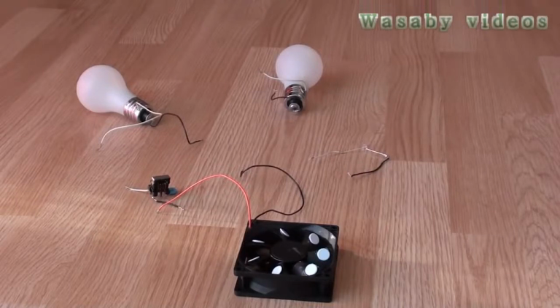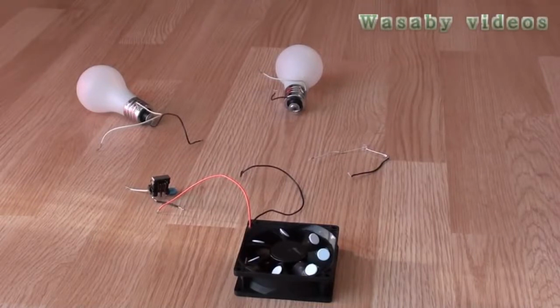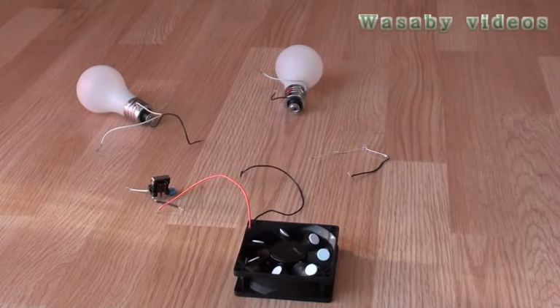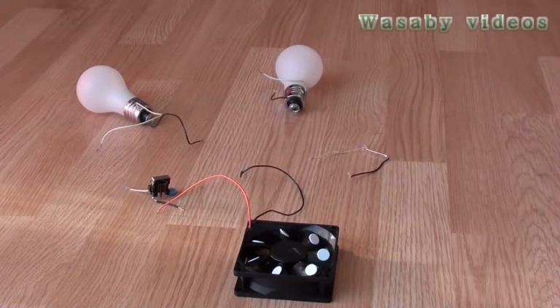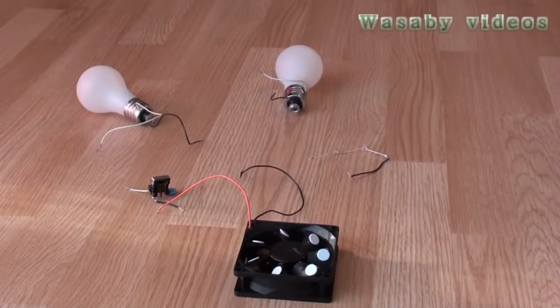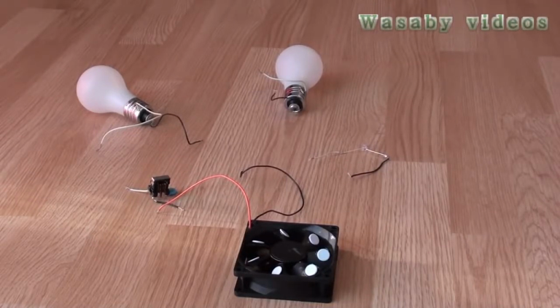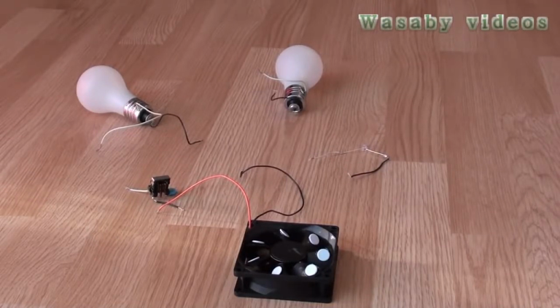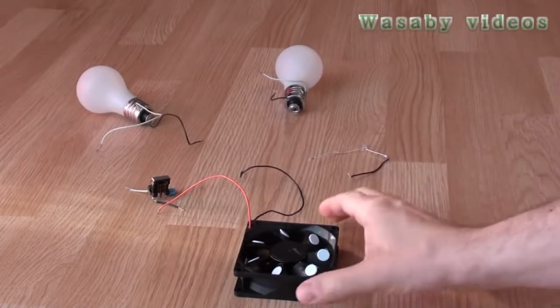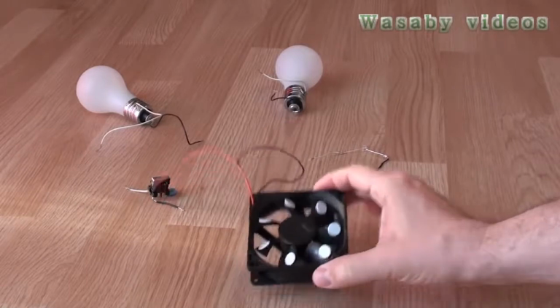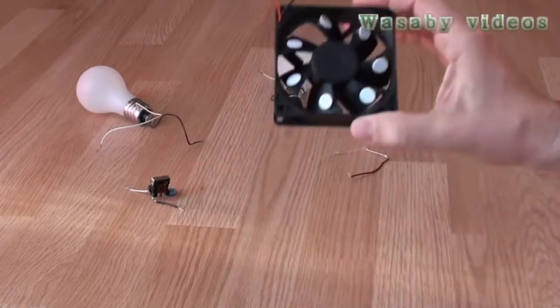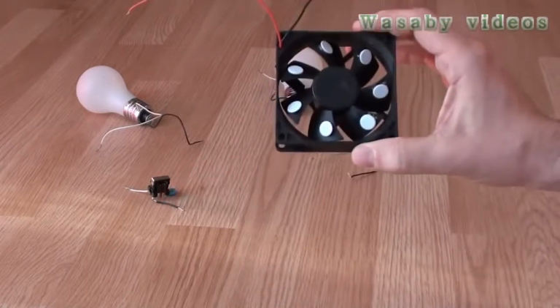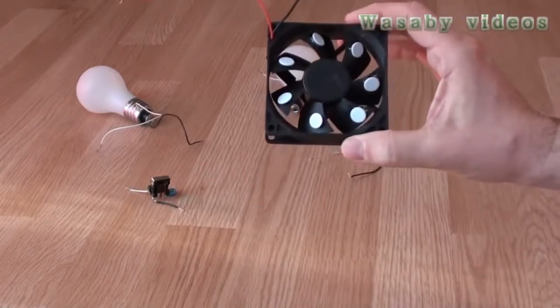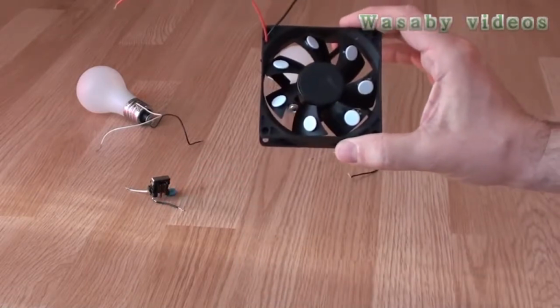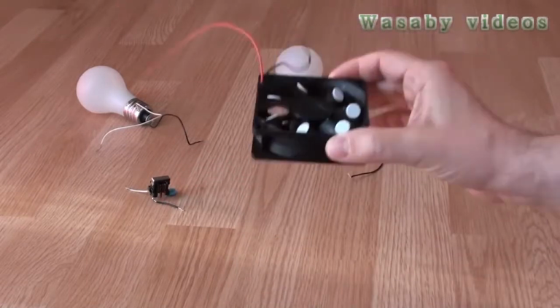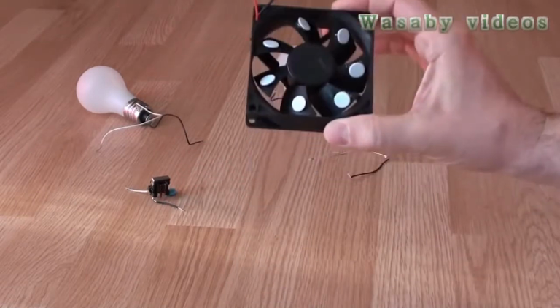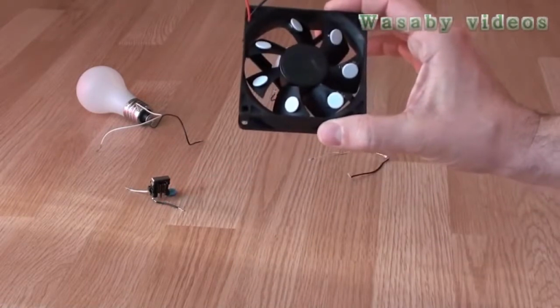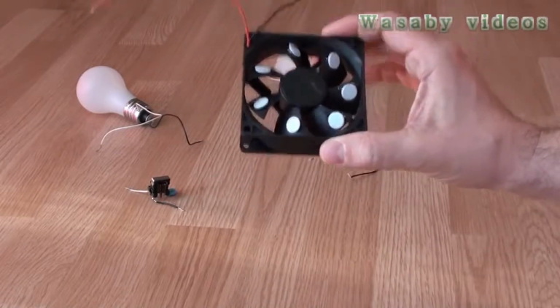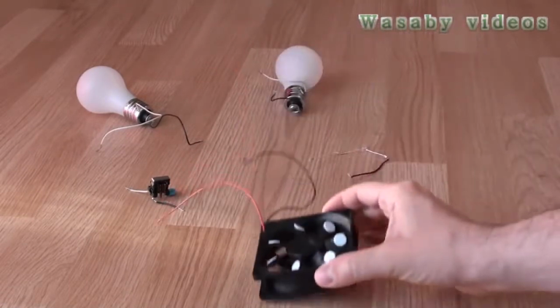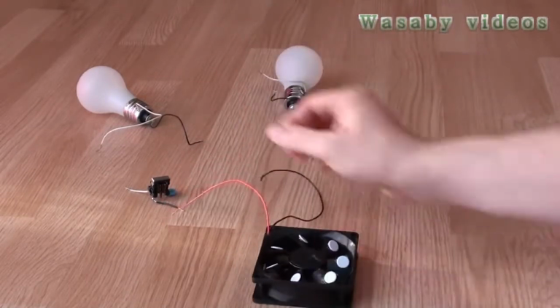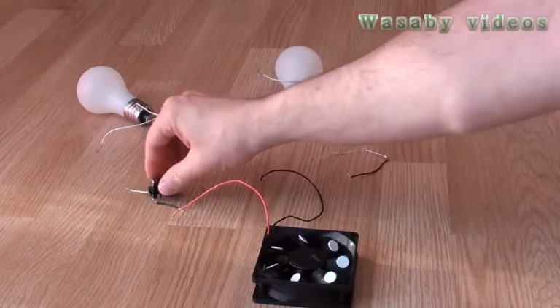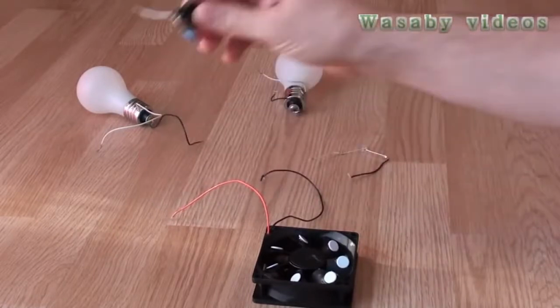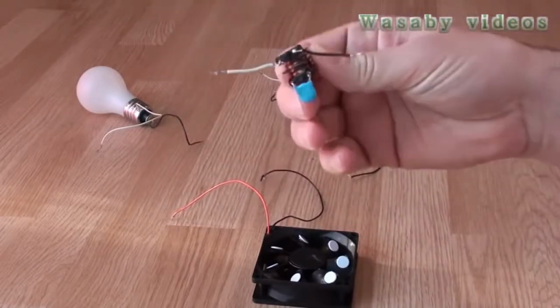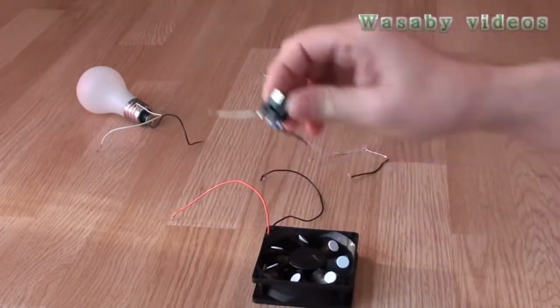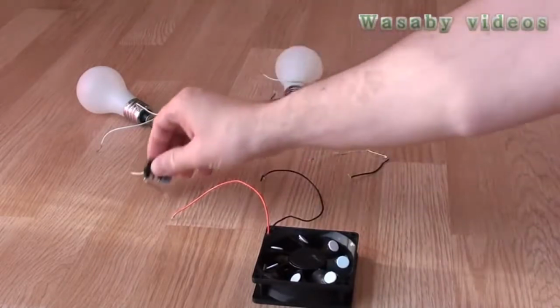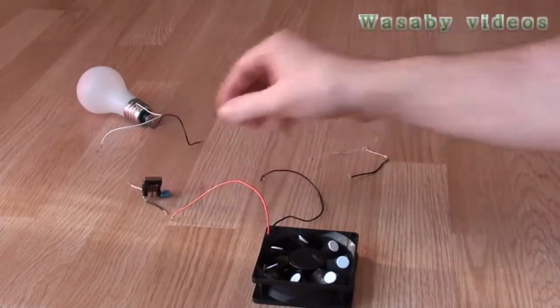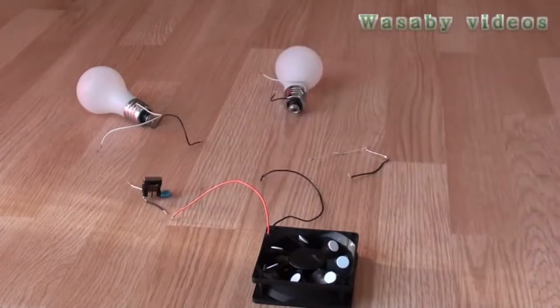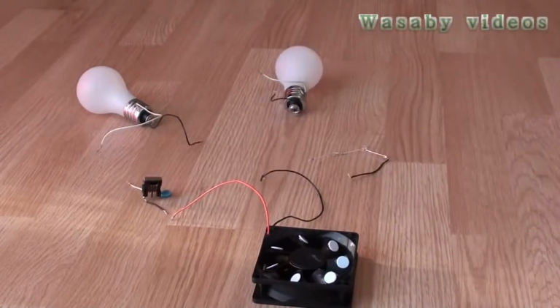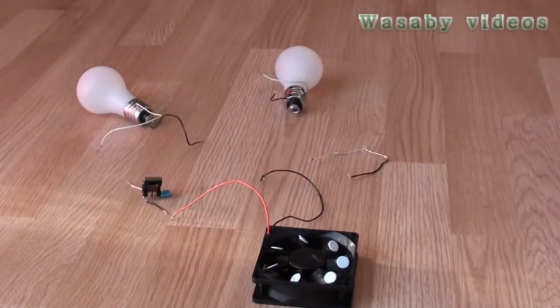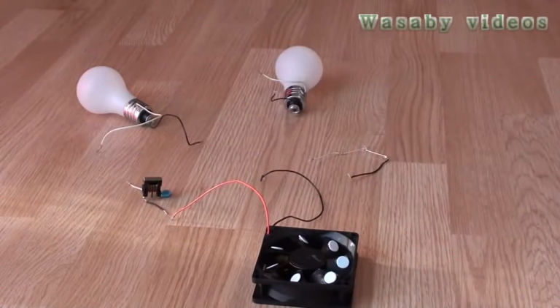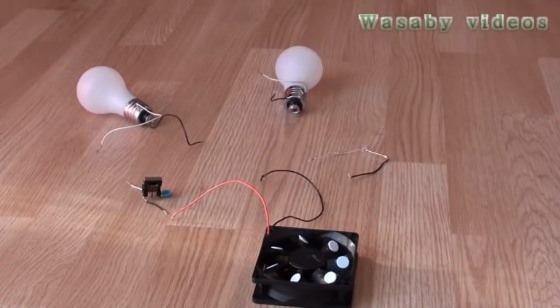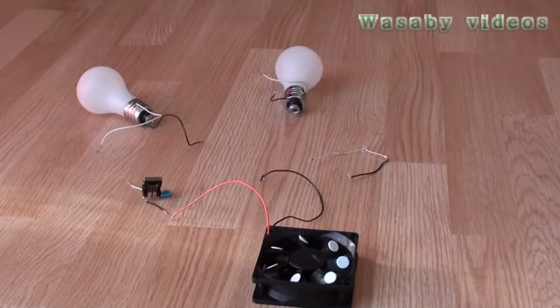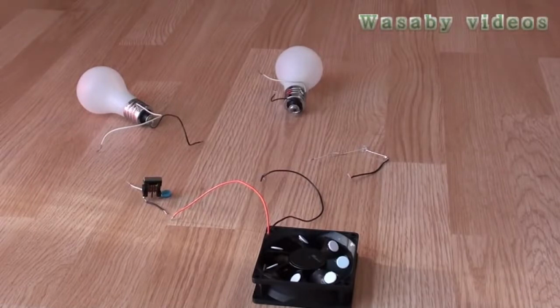Hello, today I am going to show you the presentation of a free energy generator, or free electricity generator, in combination with a capacitor. In this combination we can produce electricity for more than one light.